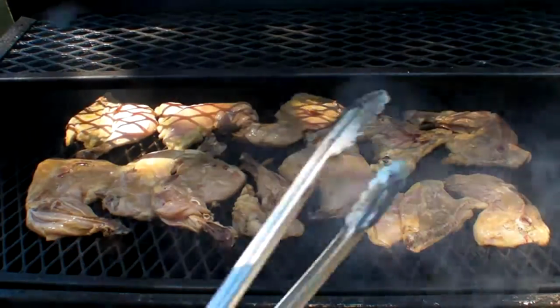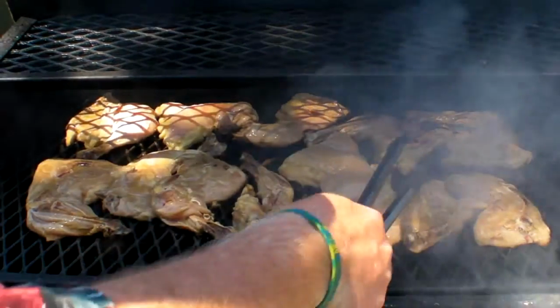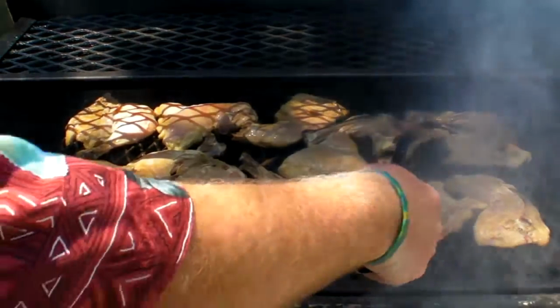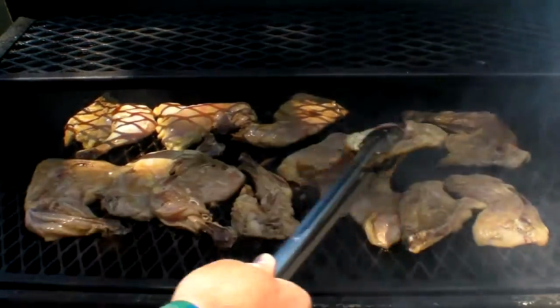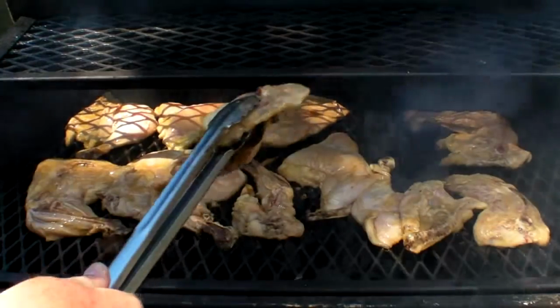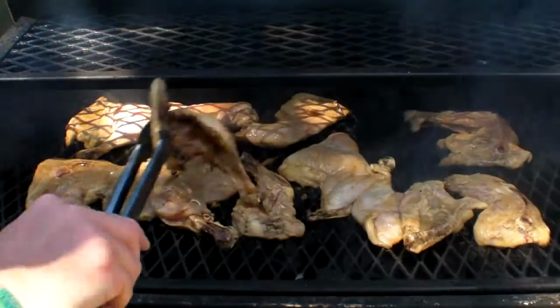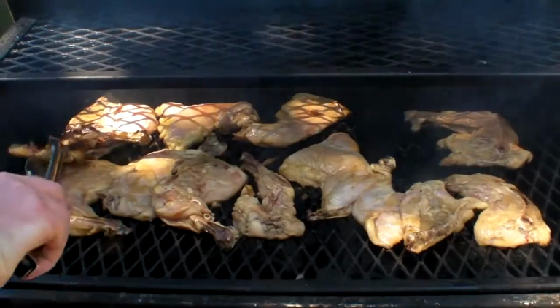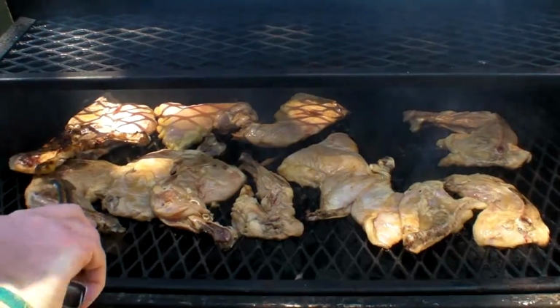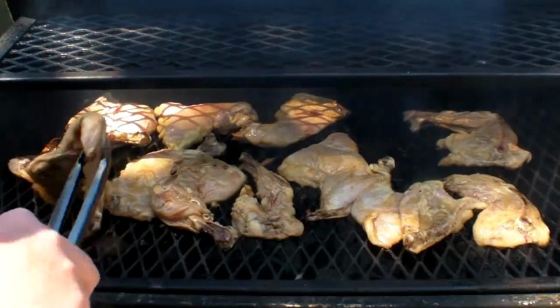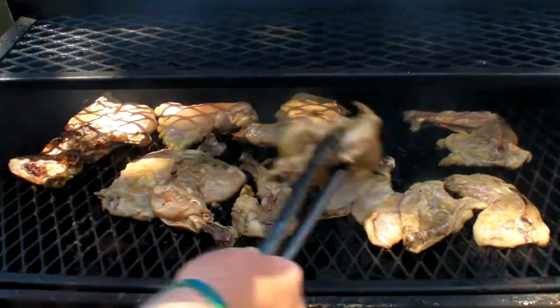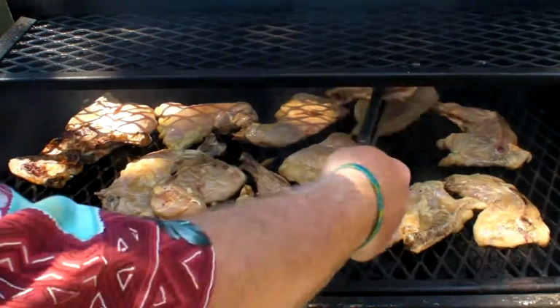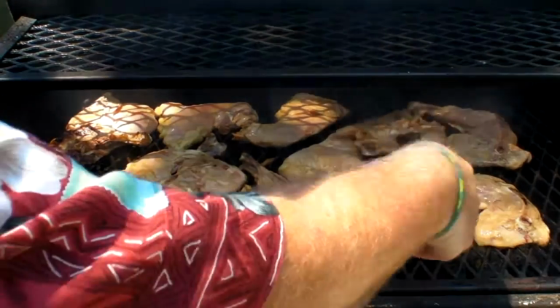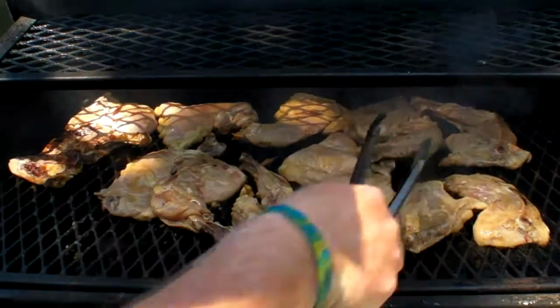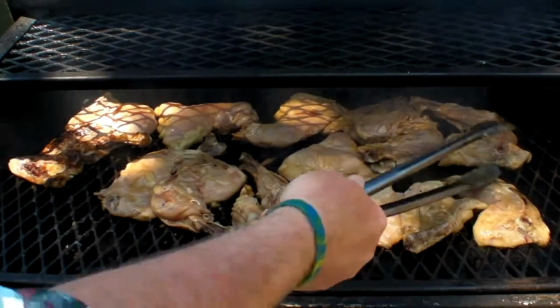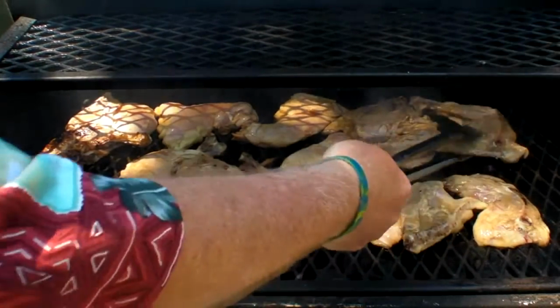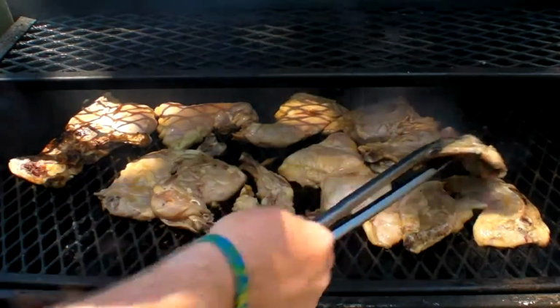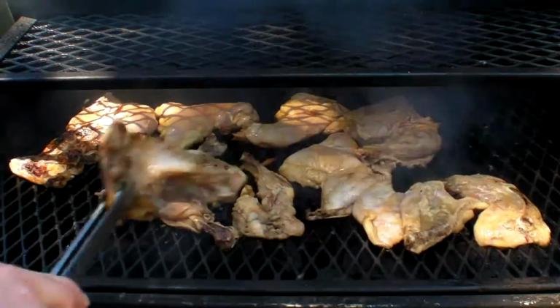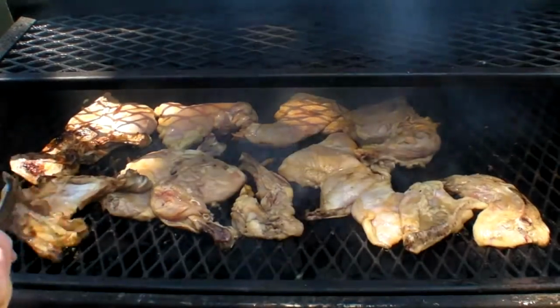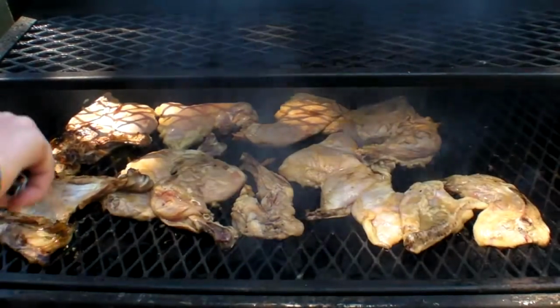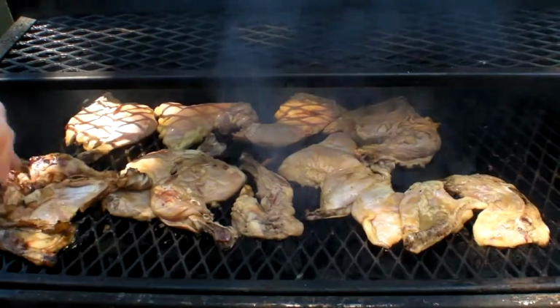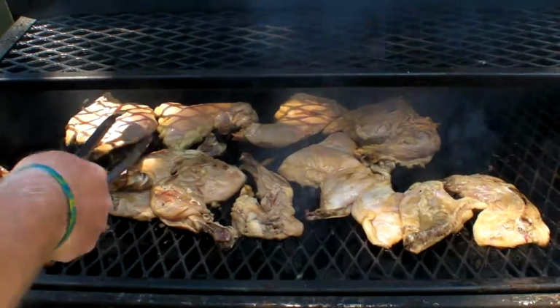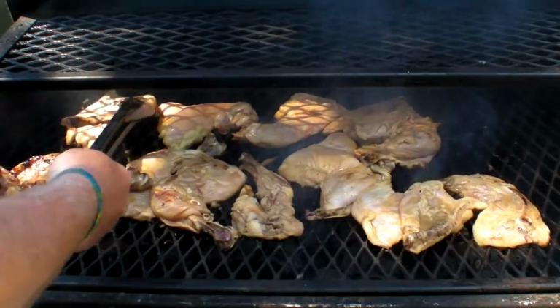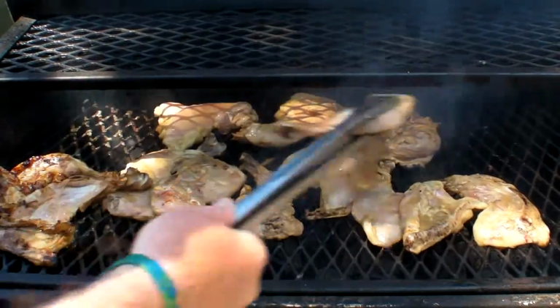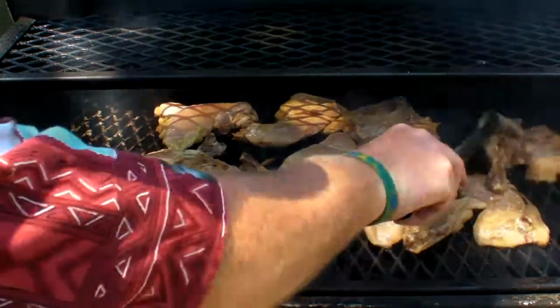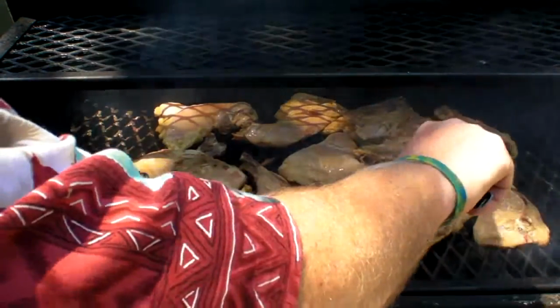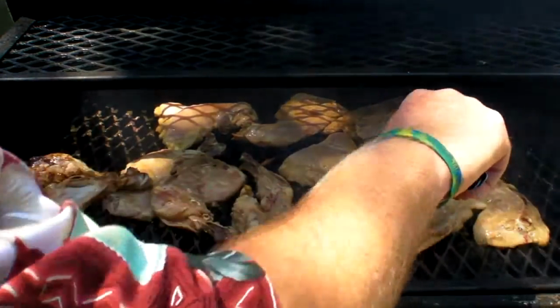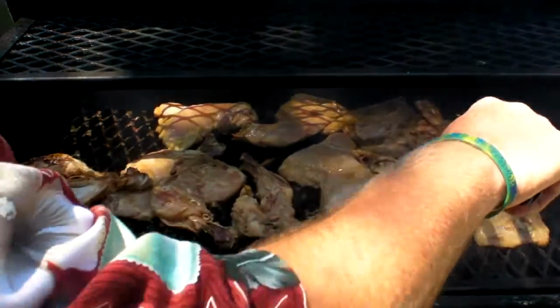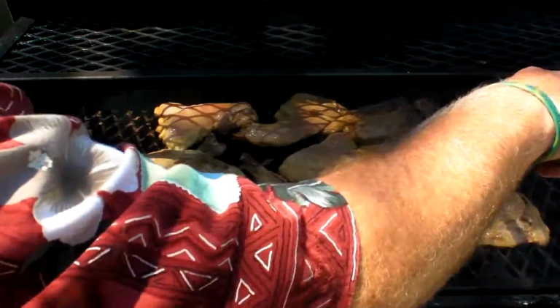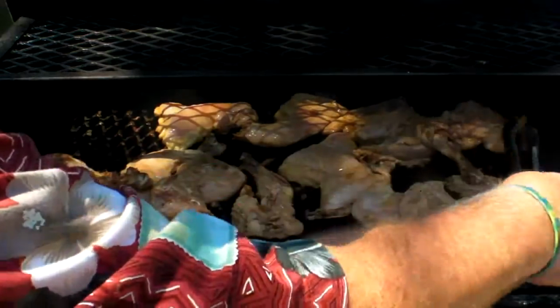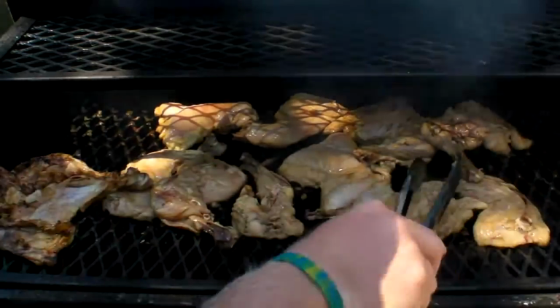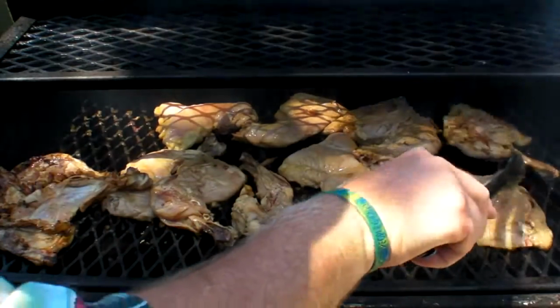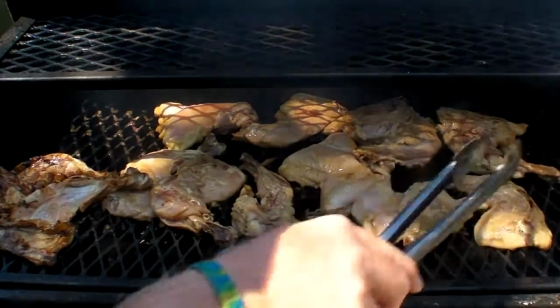This side got pretty hot, so we're going to do some flipping around and sharing spaces and all that good stuff. I thought I was going to get it more uniform, but it doesn't look like that happened.